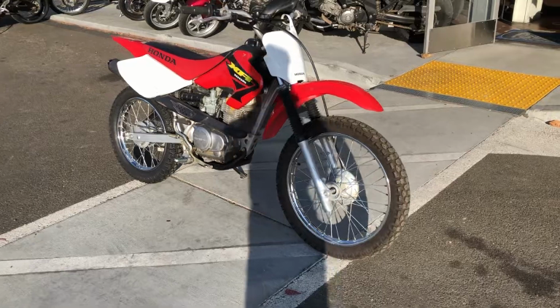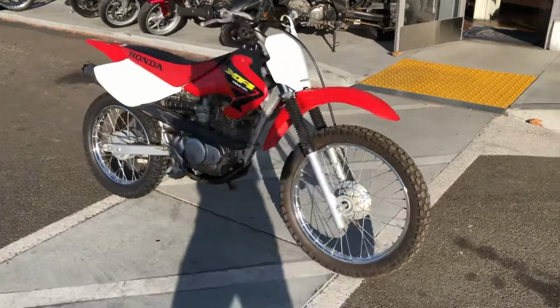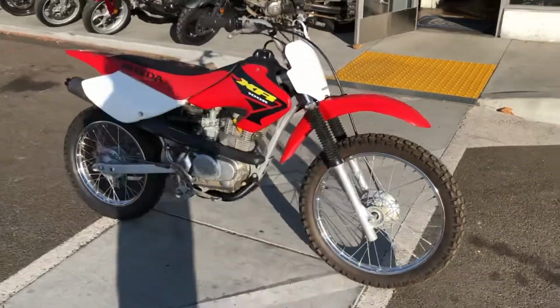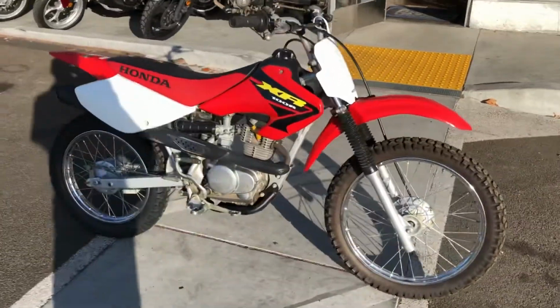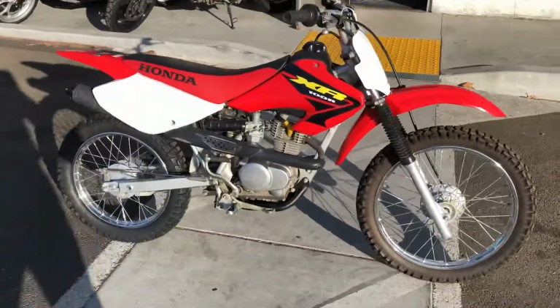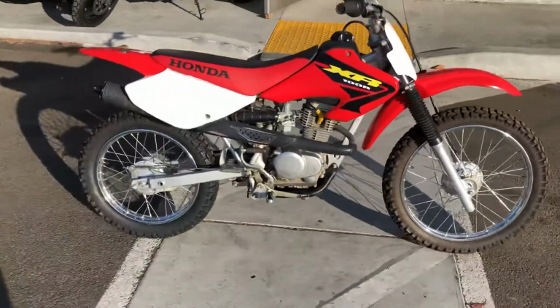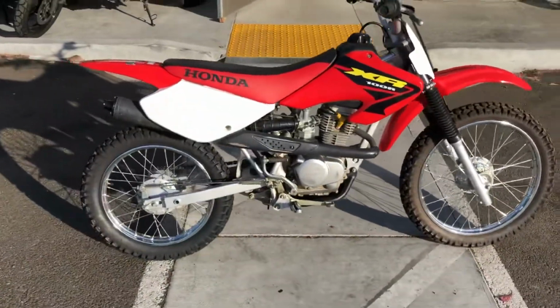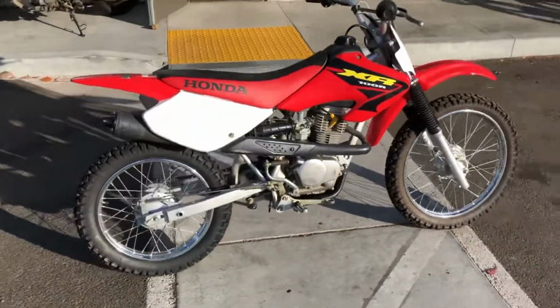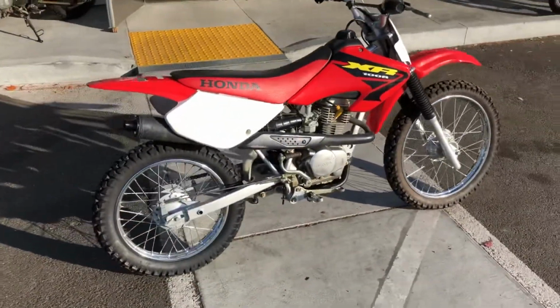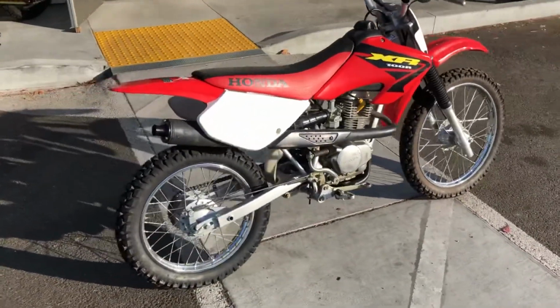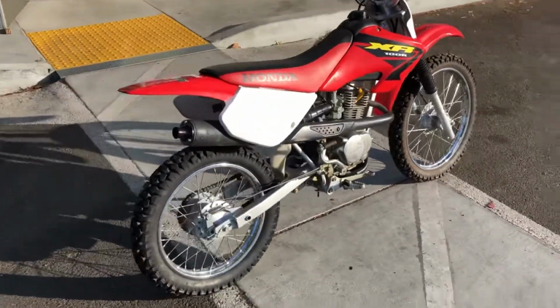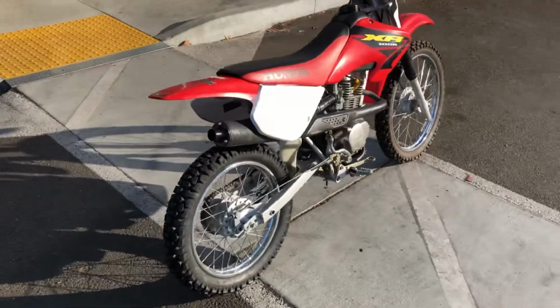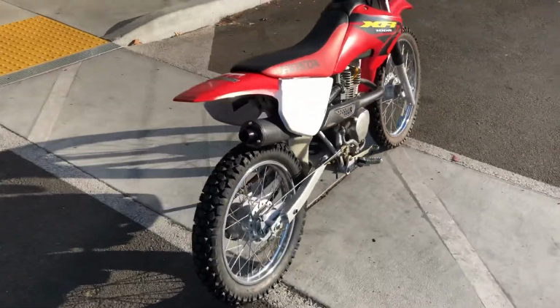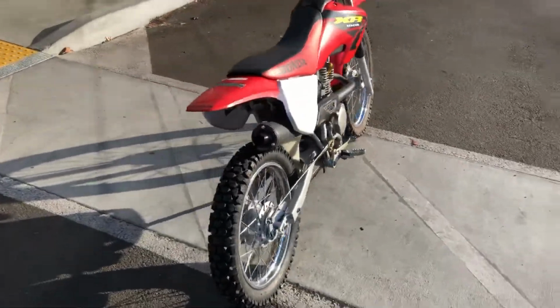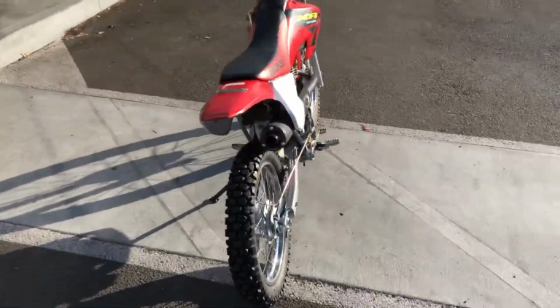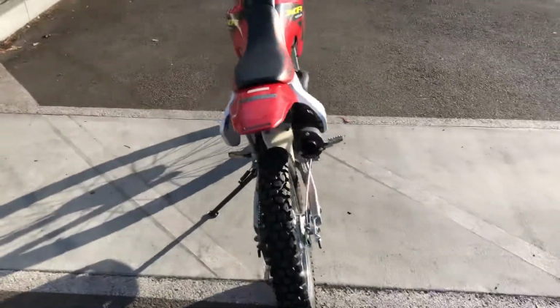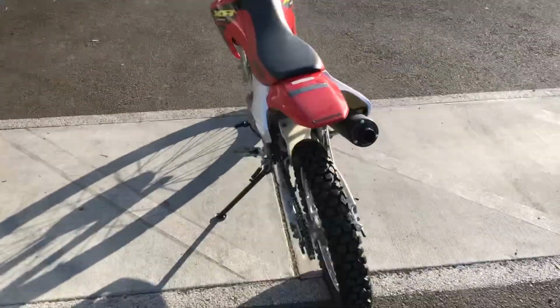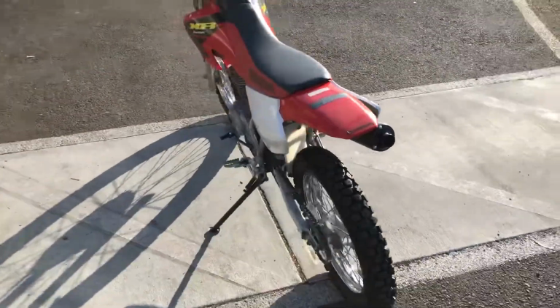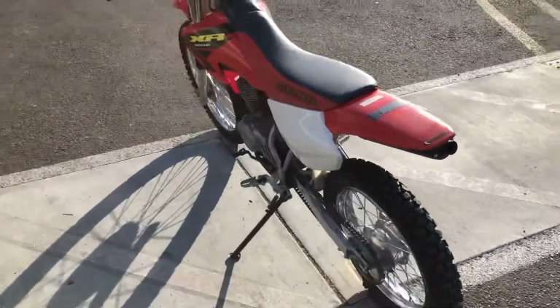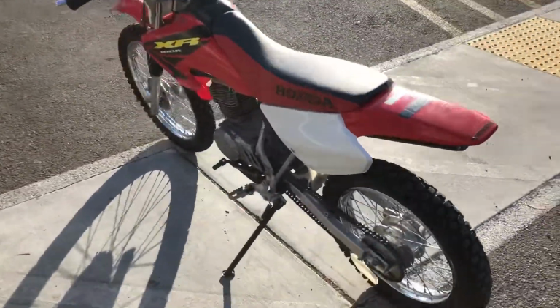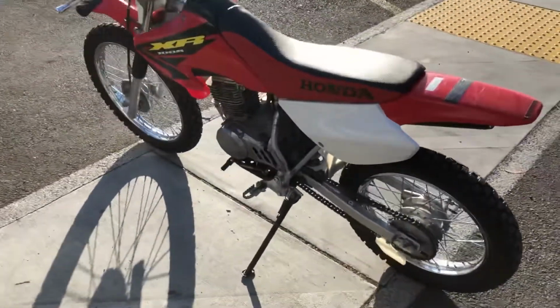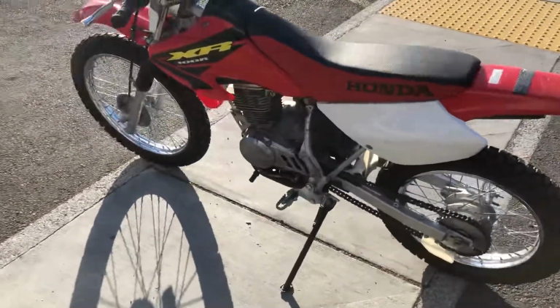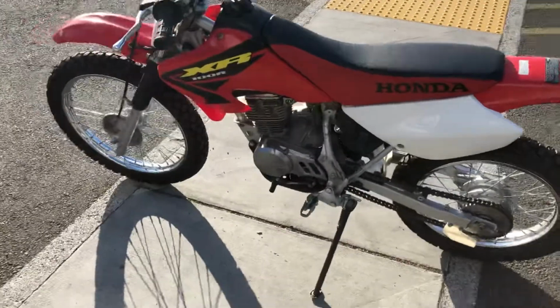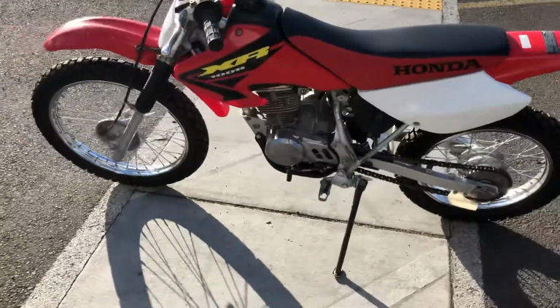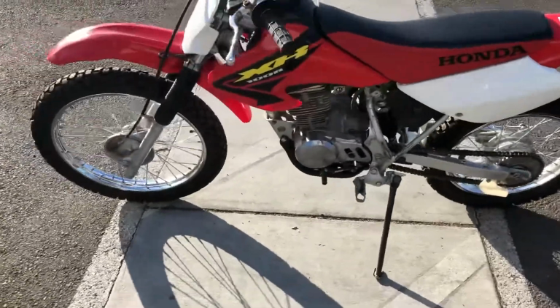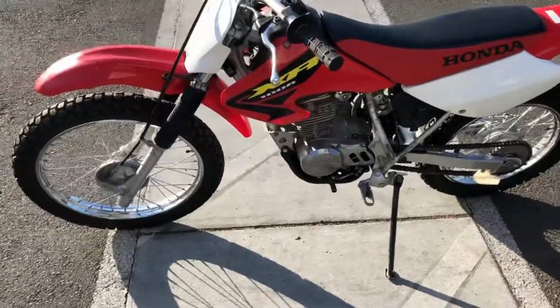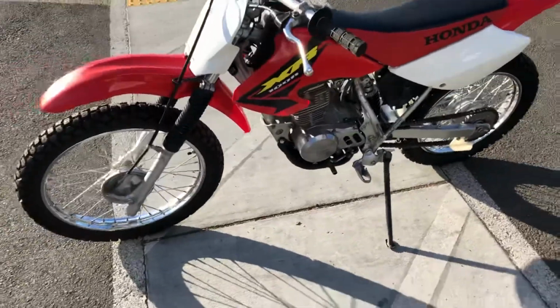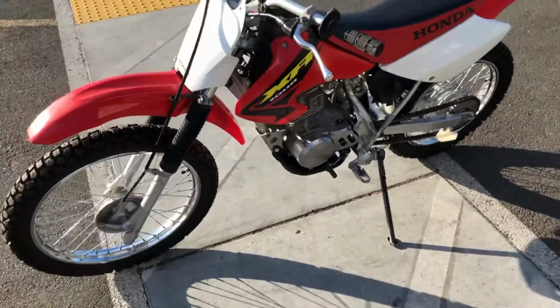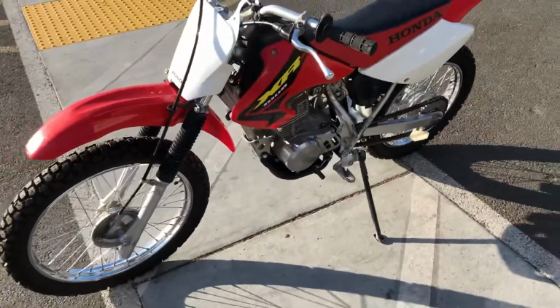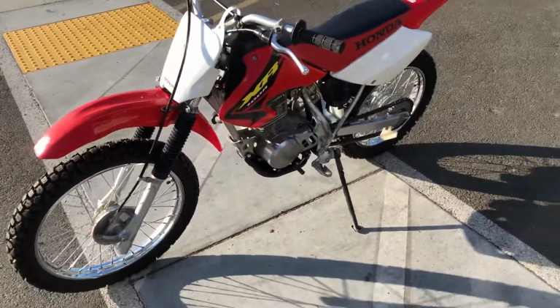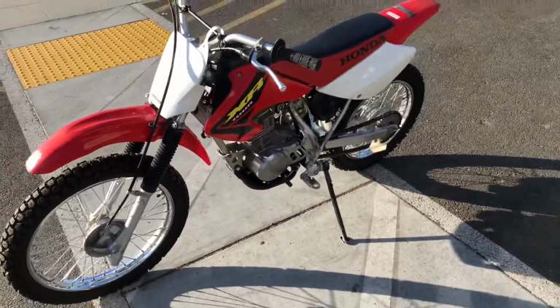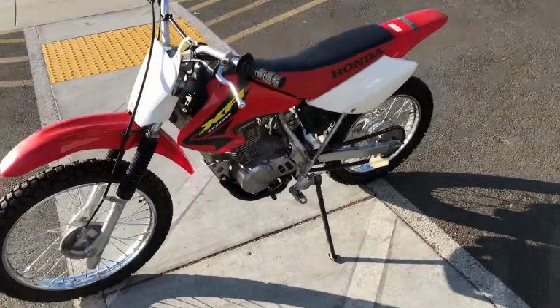Hey, it's Doug Deere of Santa Clara Cycle. Today we're looking at this very nice 2003 Honda XR100R. This is Honda's entry-level trail motorcycle. It has a 99cc single-cylinder 4-stroke engine and a 5-speed transmission.